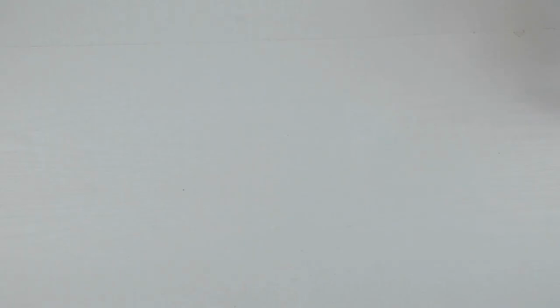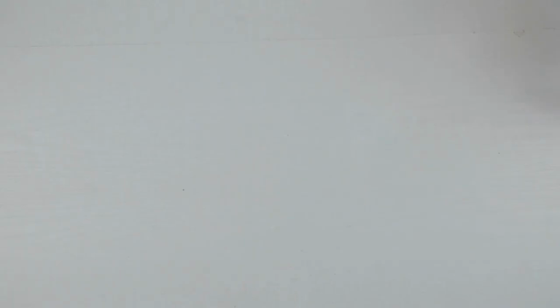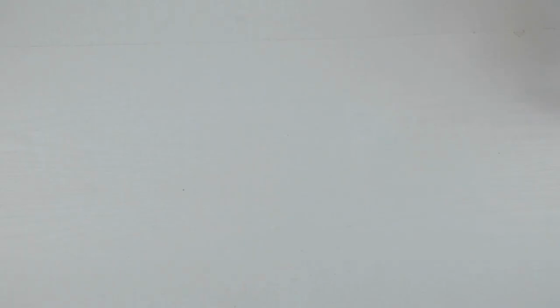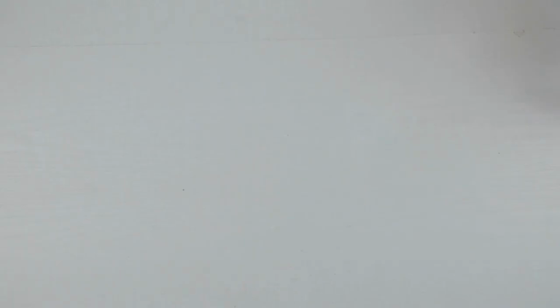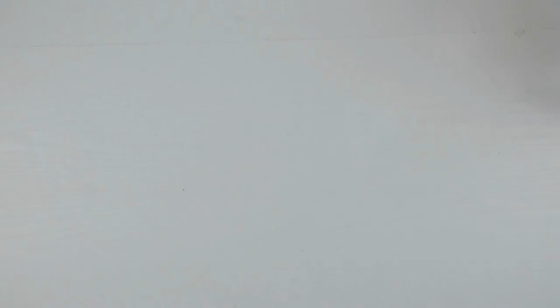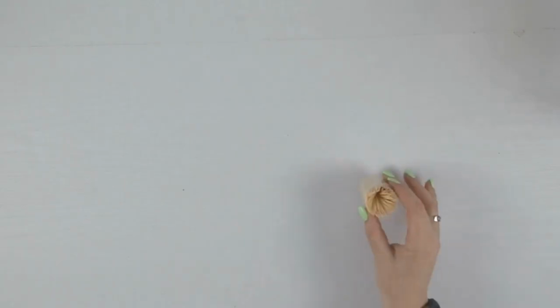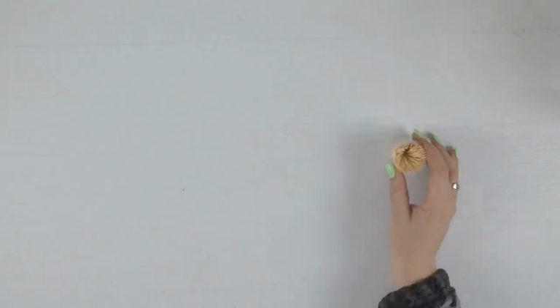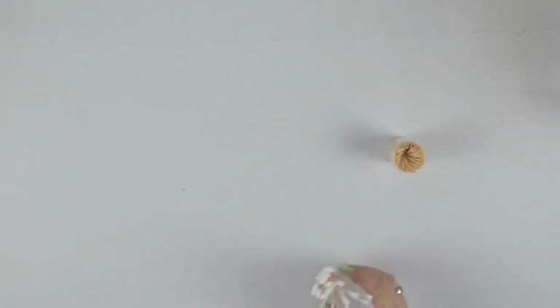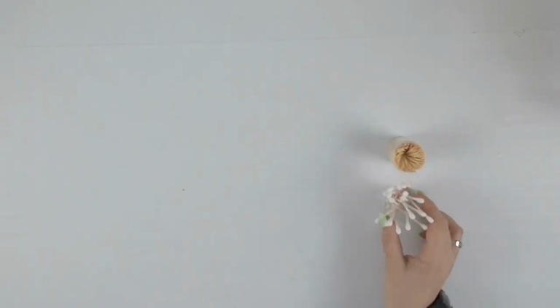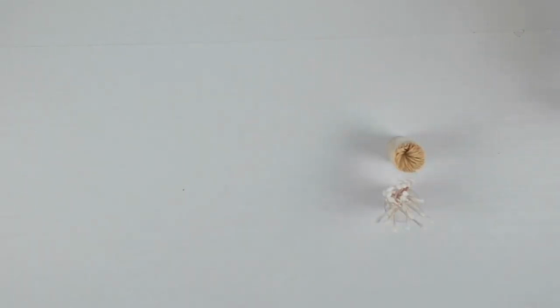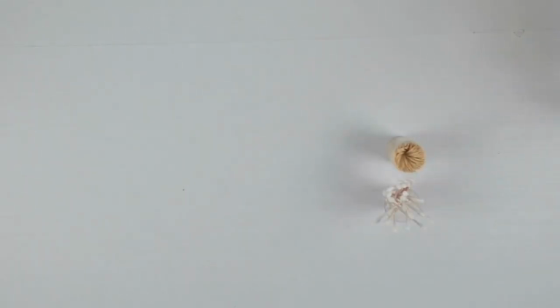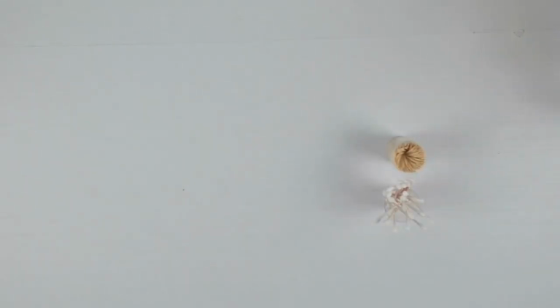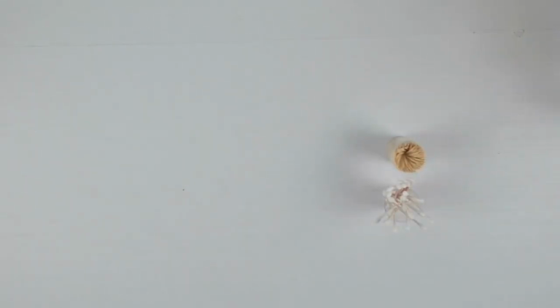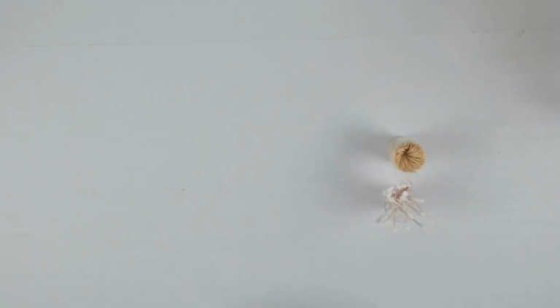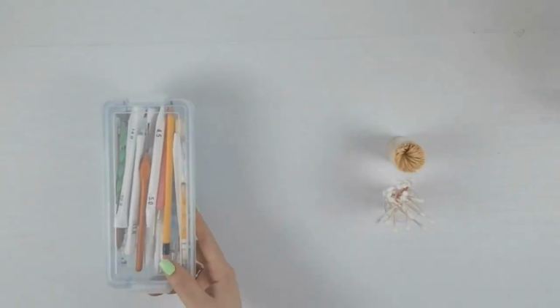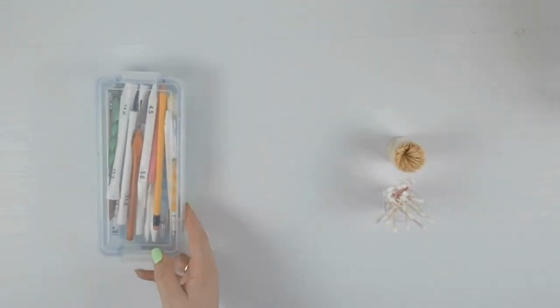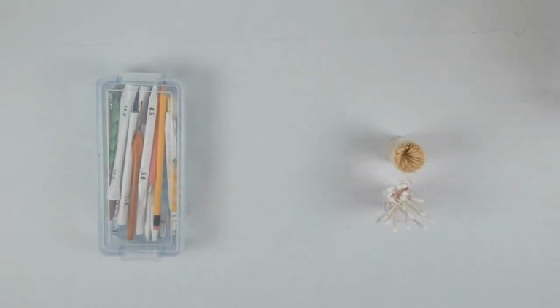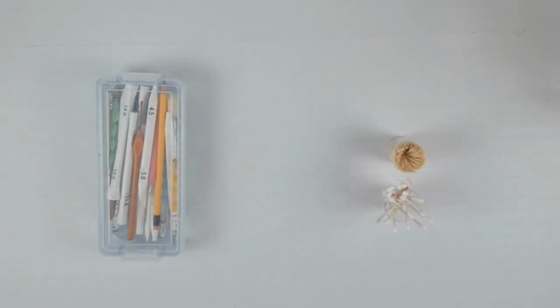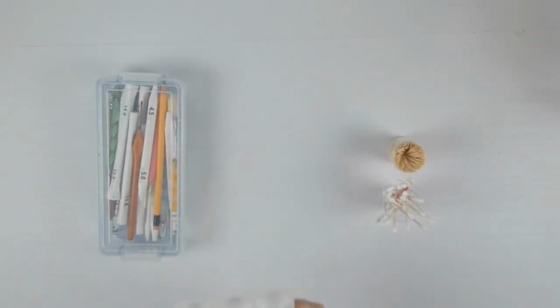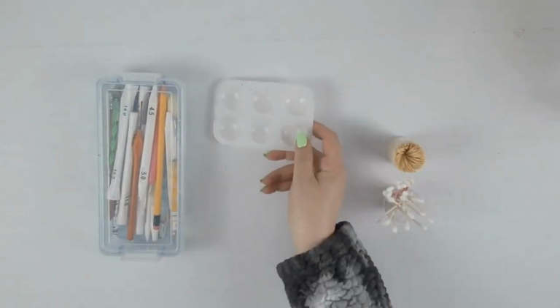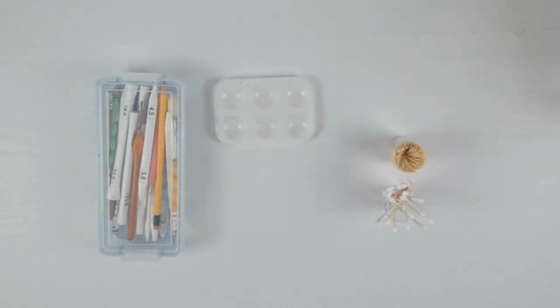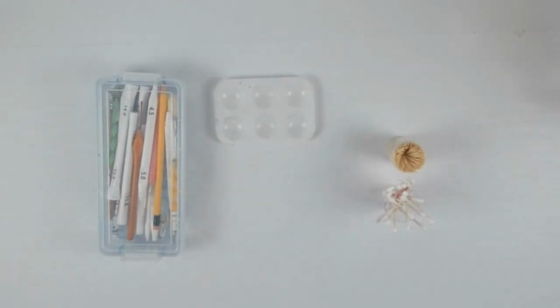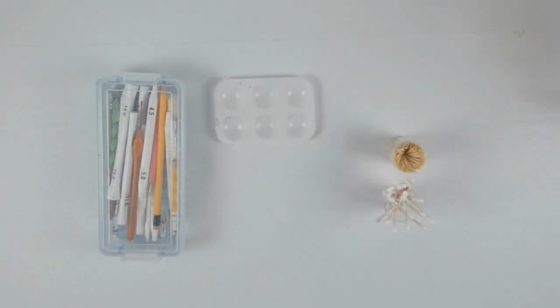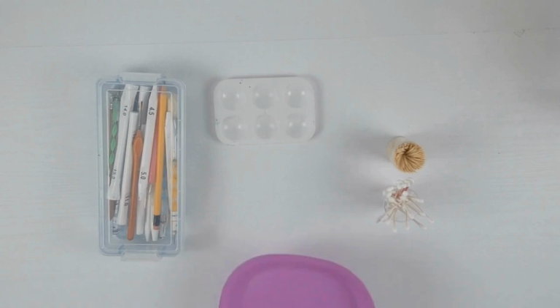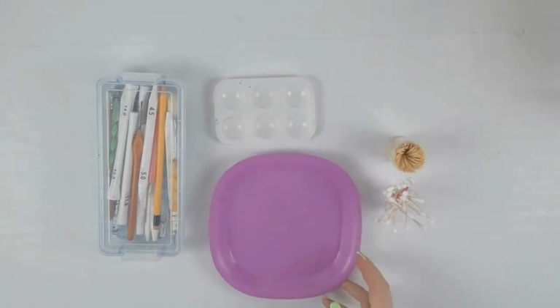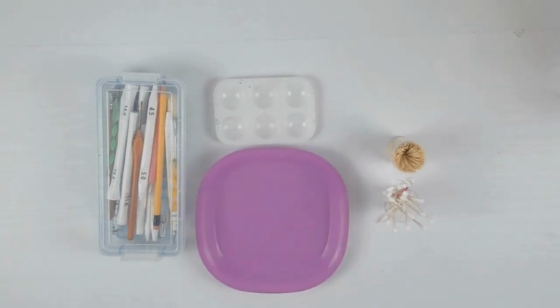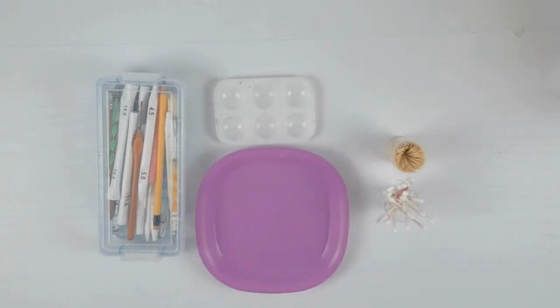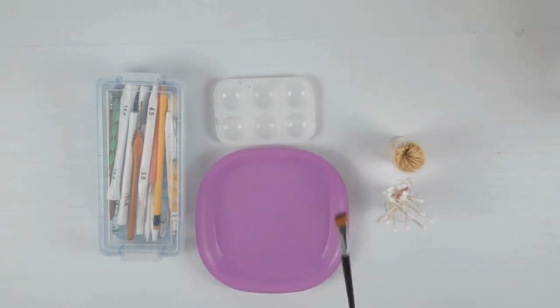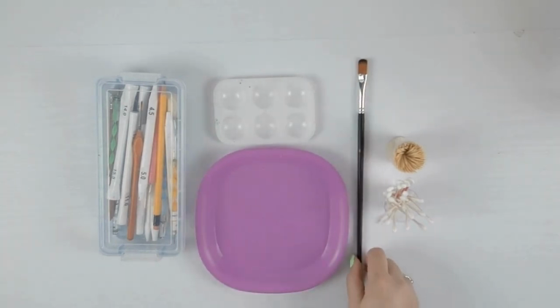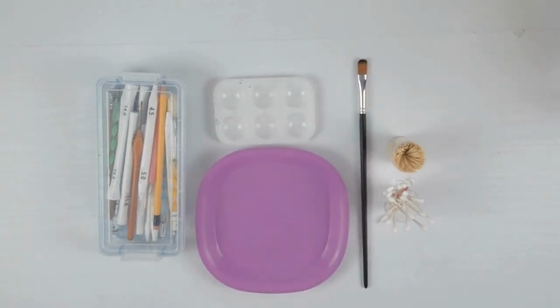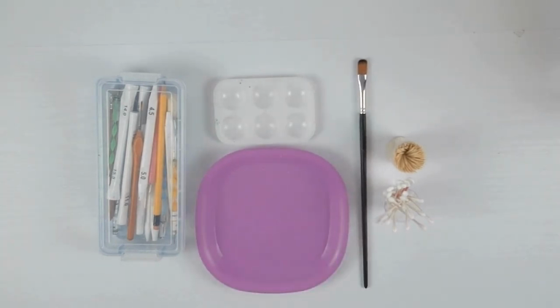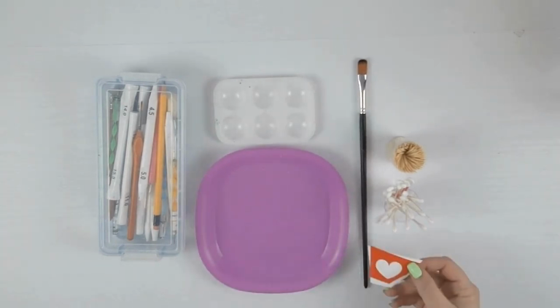For tools we'll begin with some toothpicks, some q-tips, my dotting tools as always, a paint palette, plastic plate, a paintbrush, and a heart stencil.